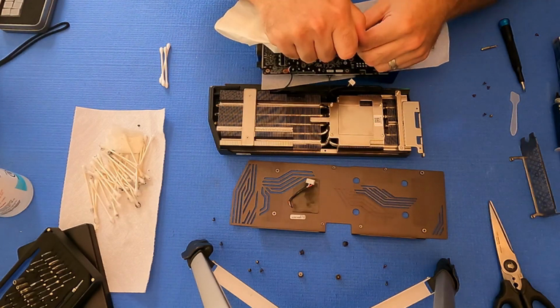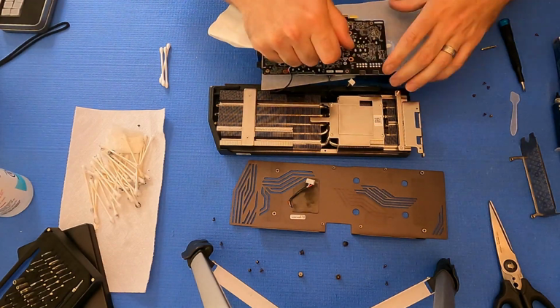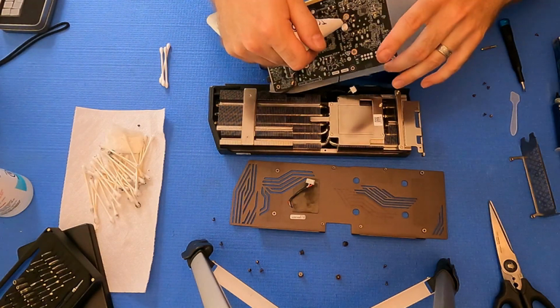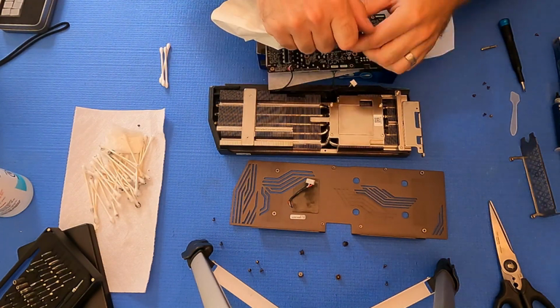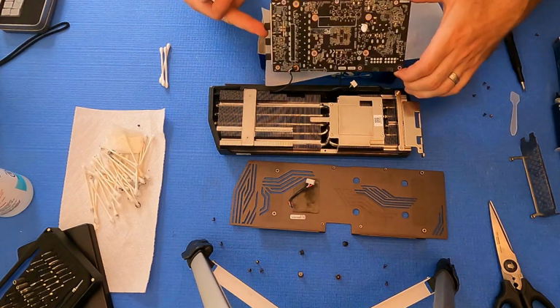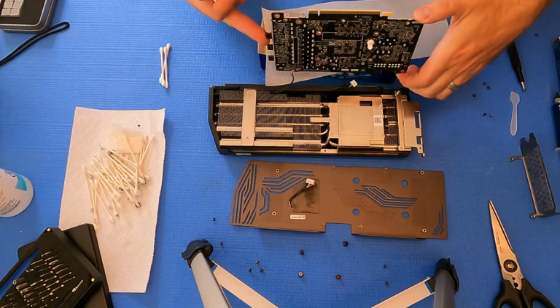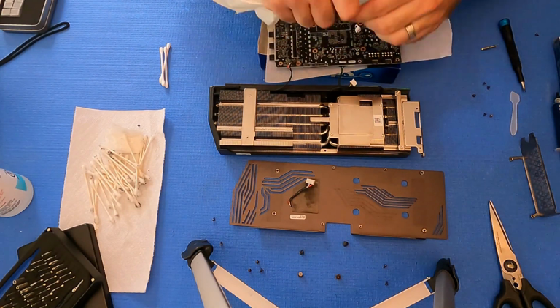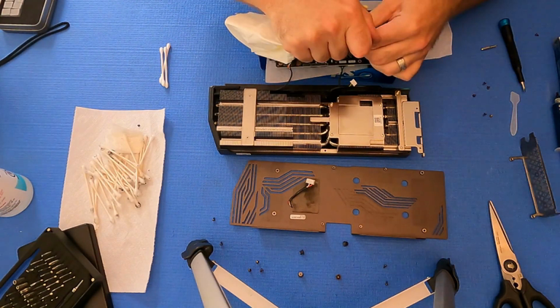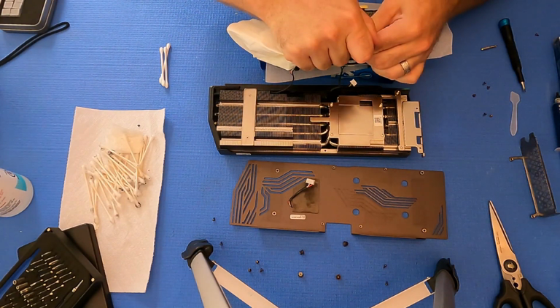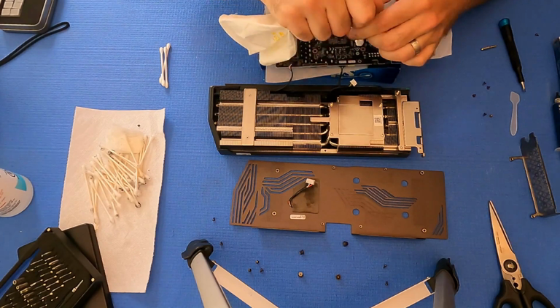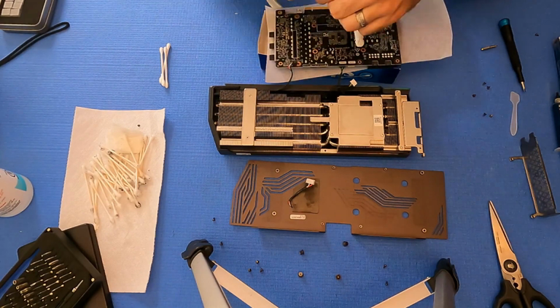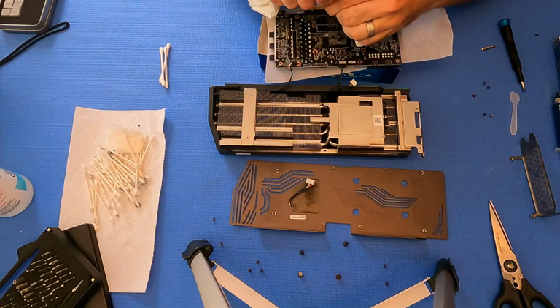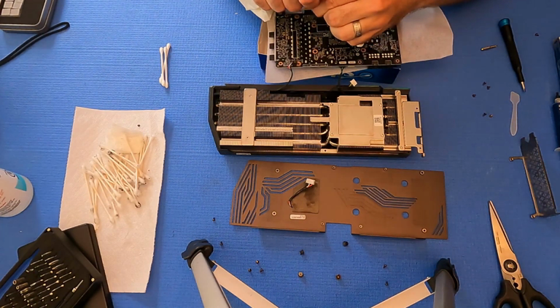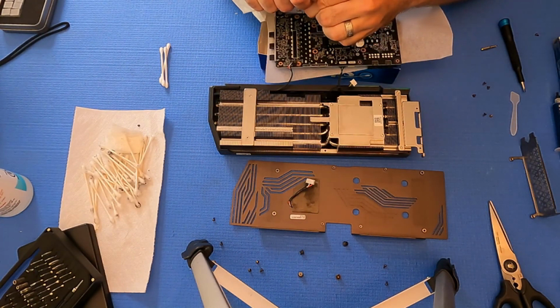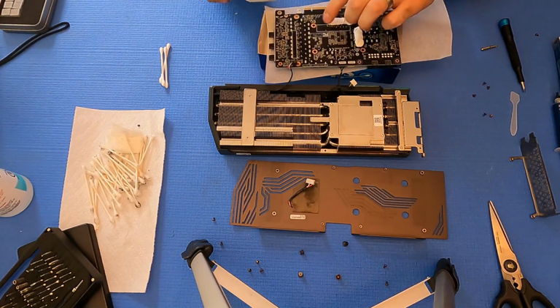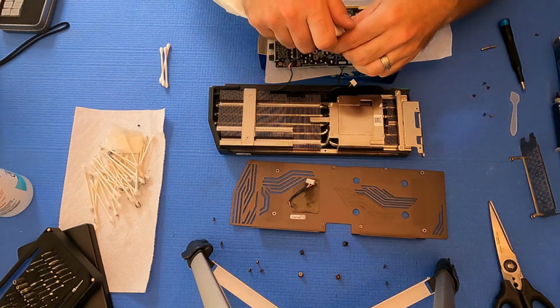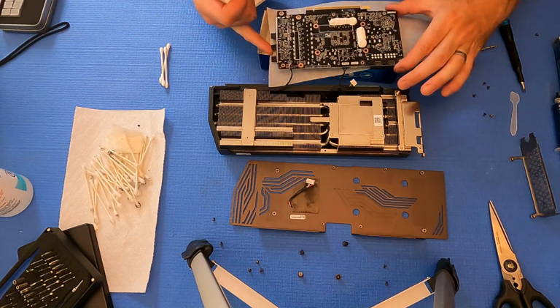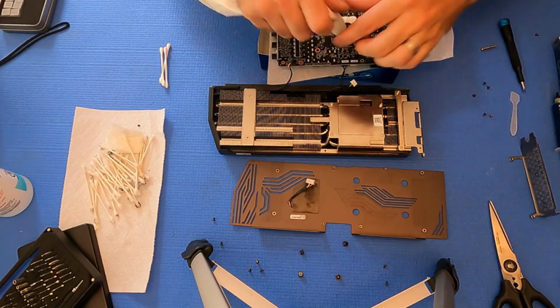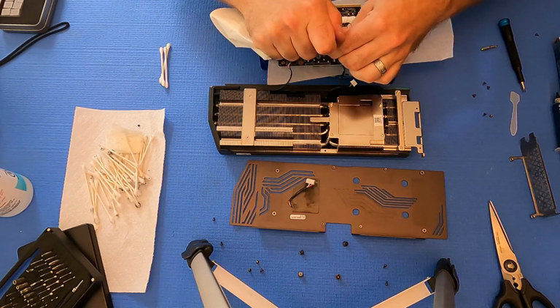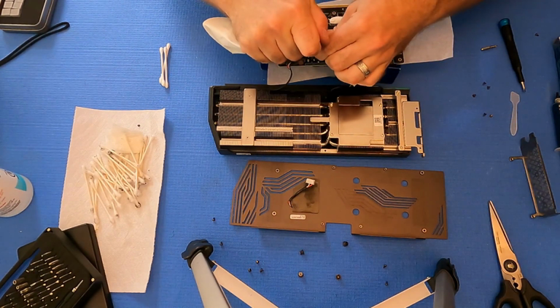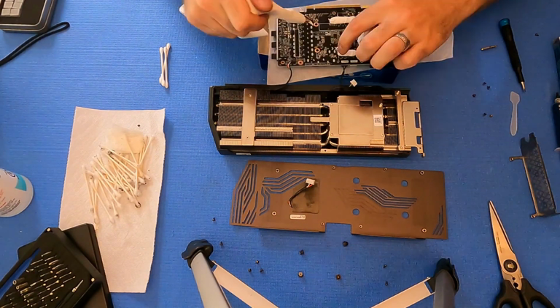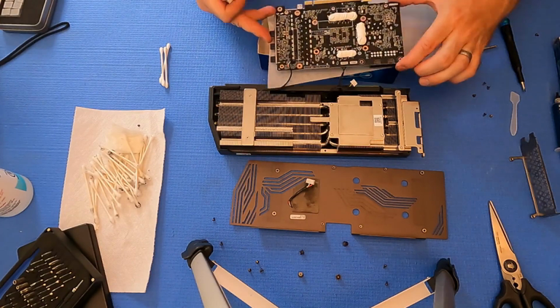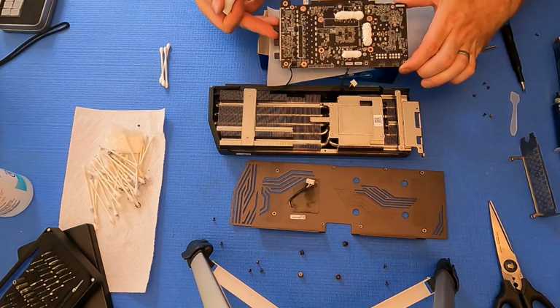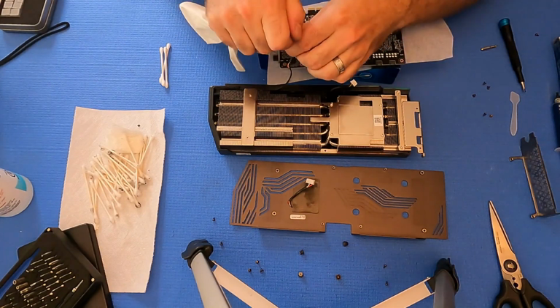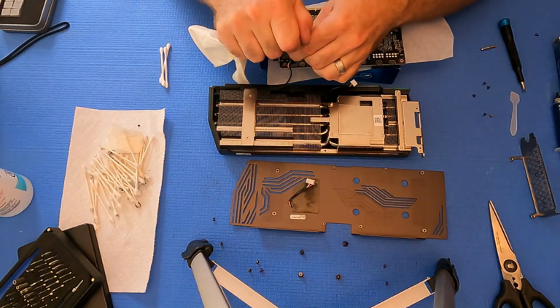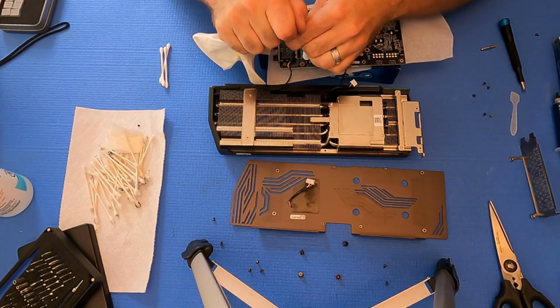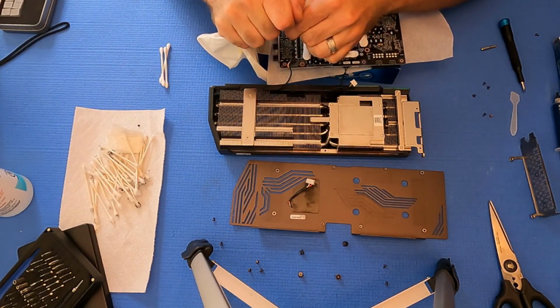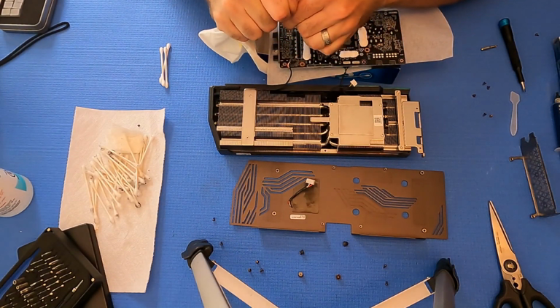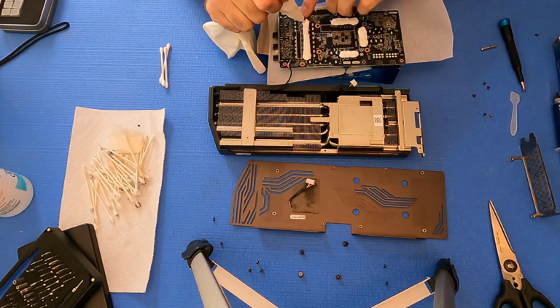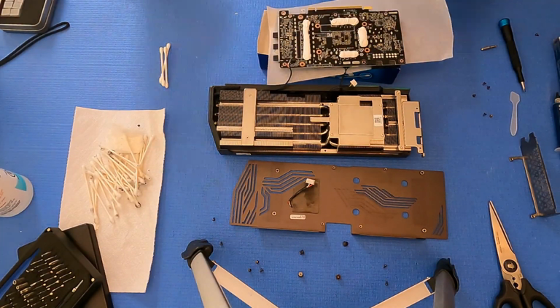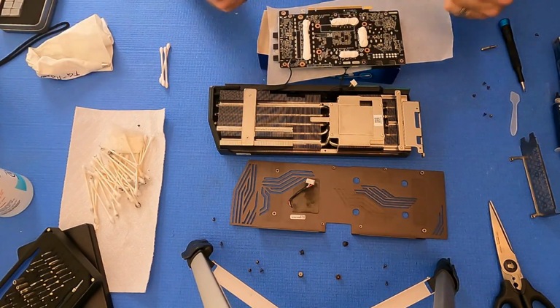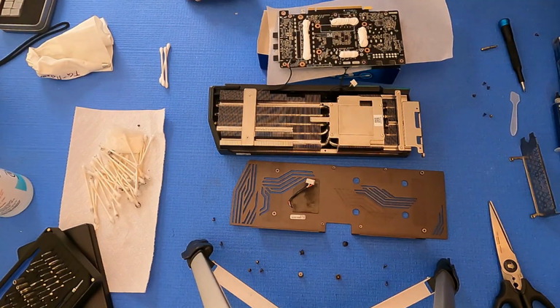I'm applying TGPP10 thermal putty to the back of the card, probably about a three to three-and-a-half millimeter thick layer, and it squeezes out fairly nicely with the icing piping bag.